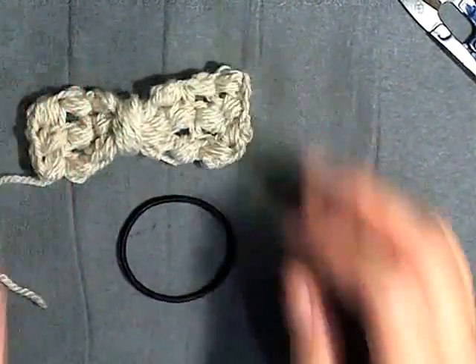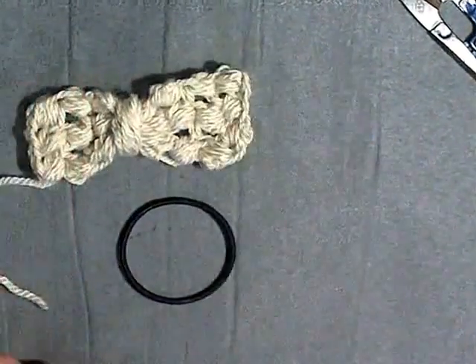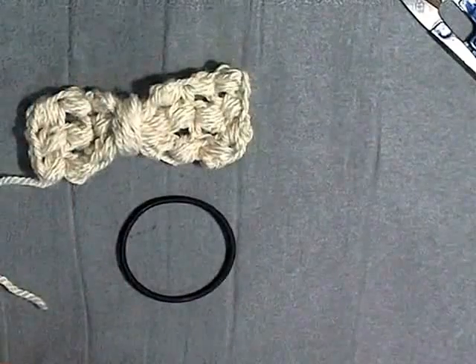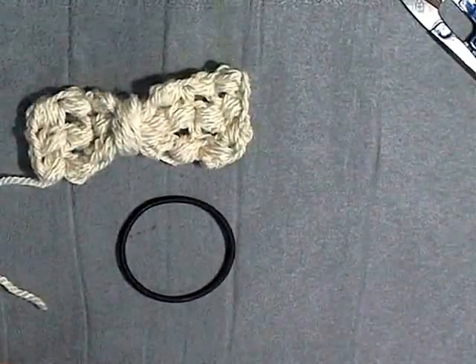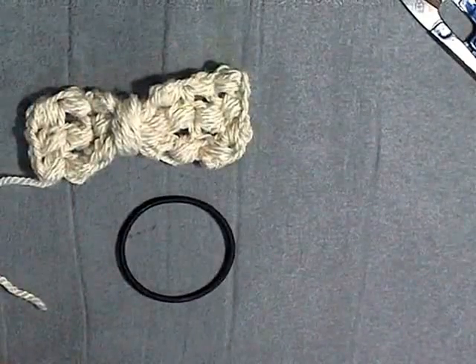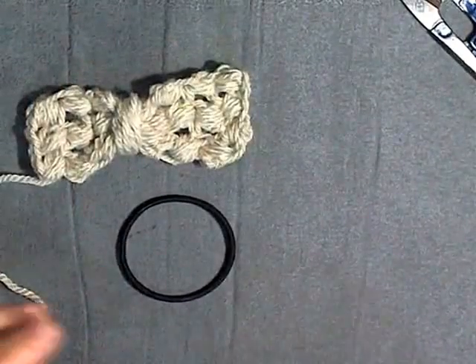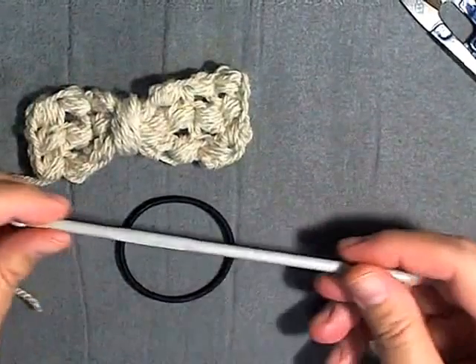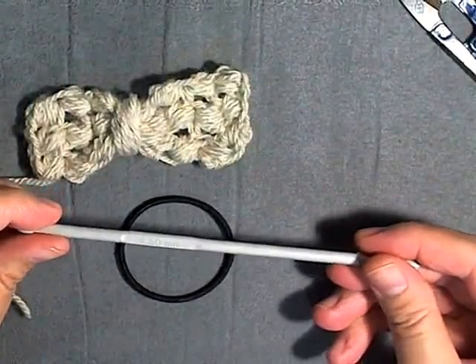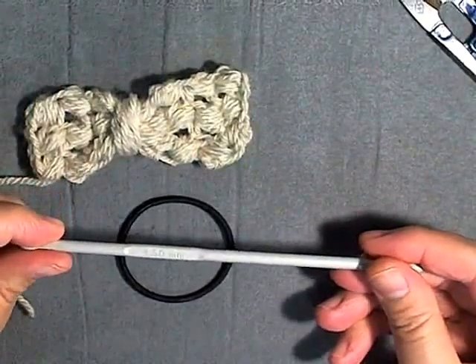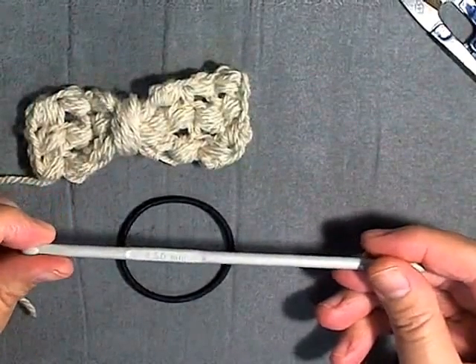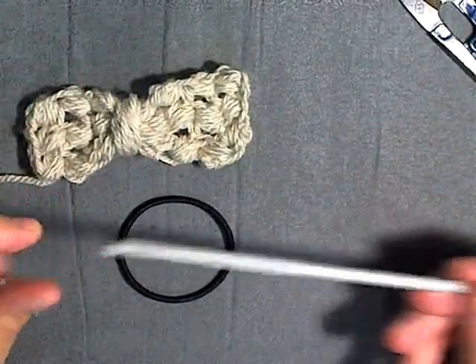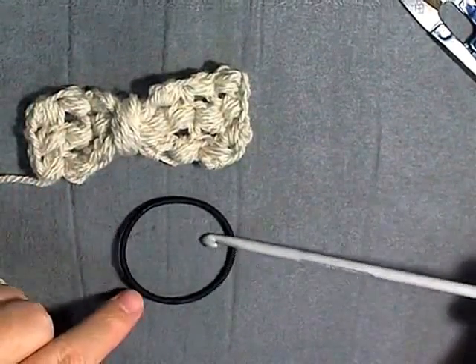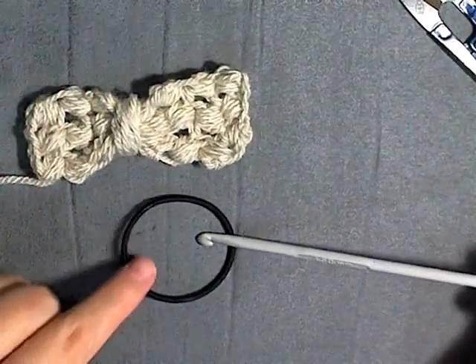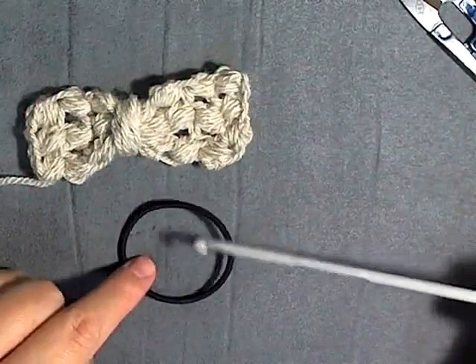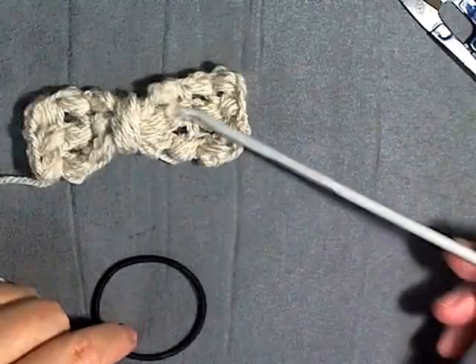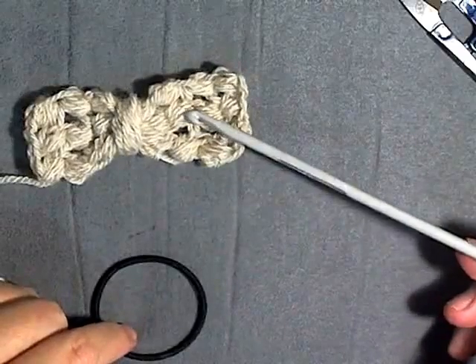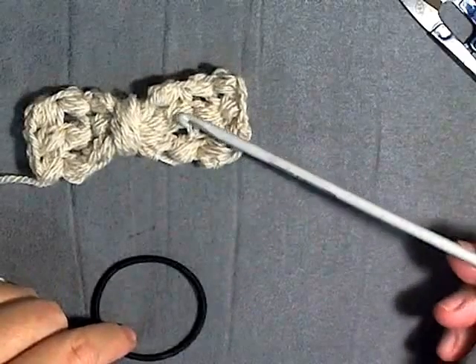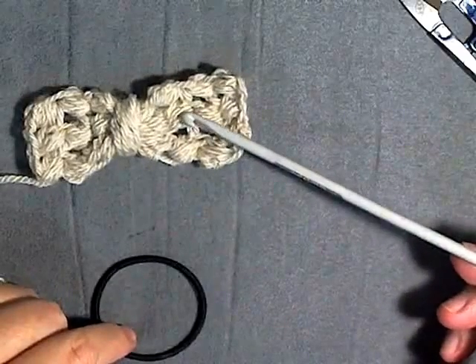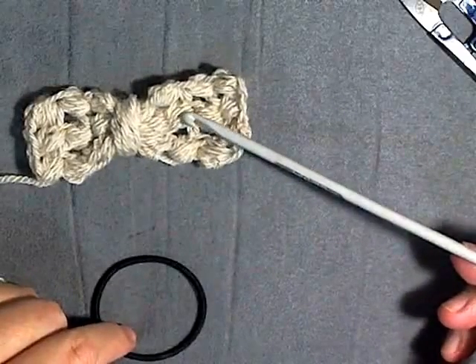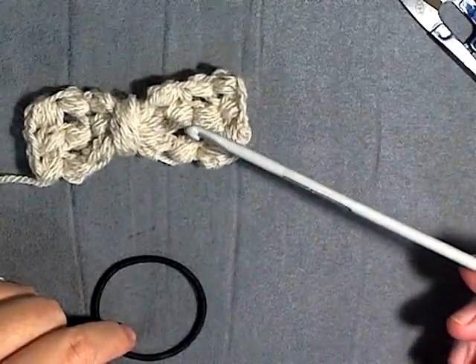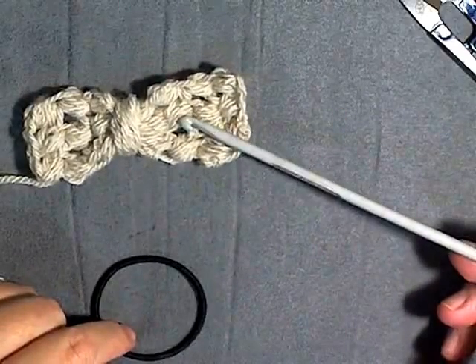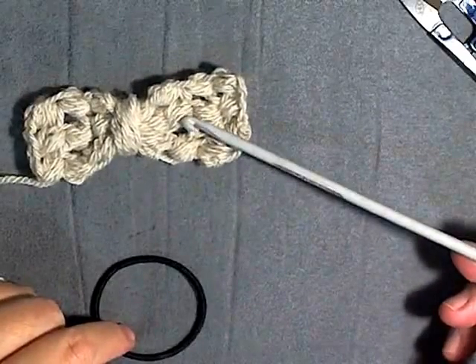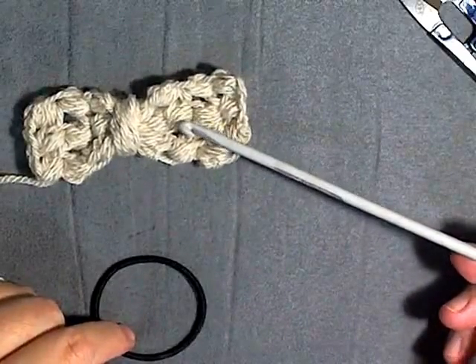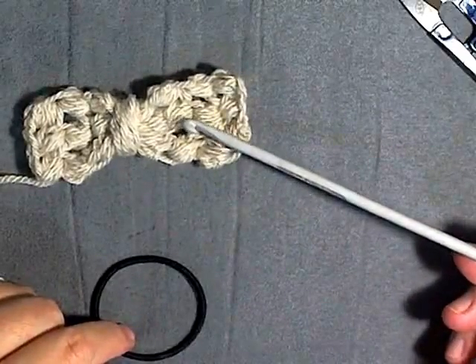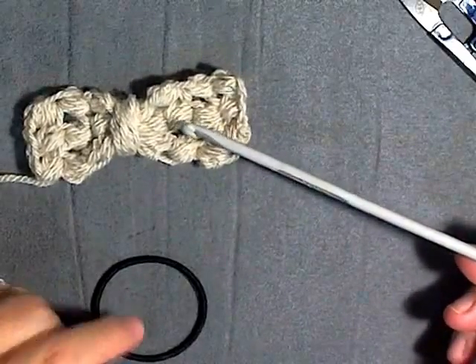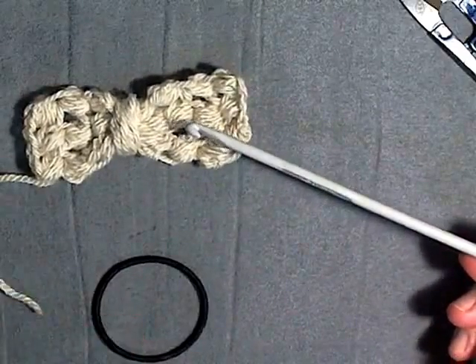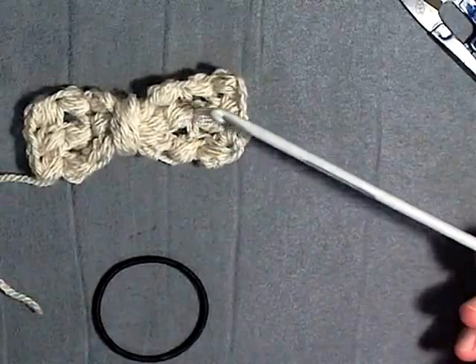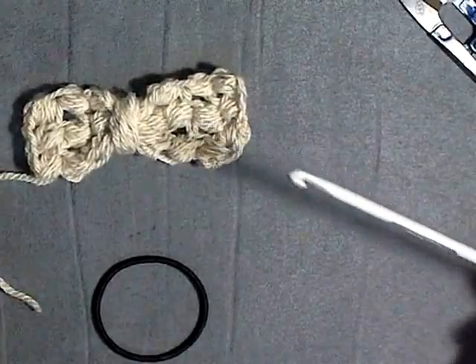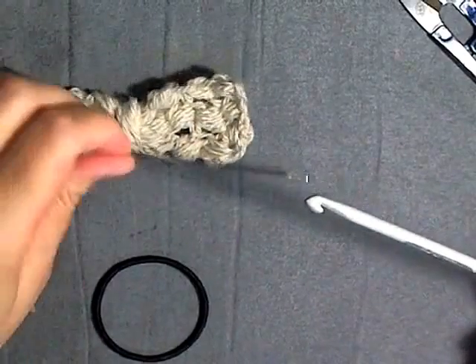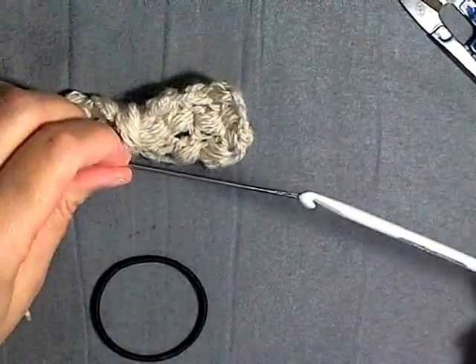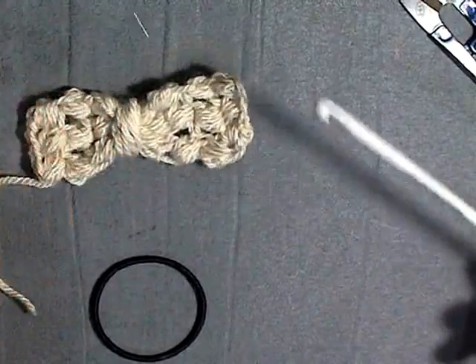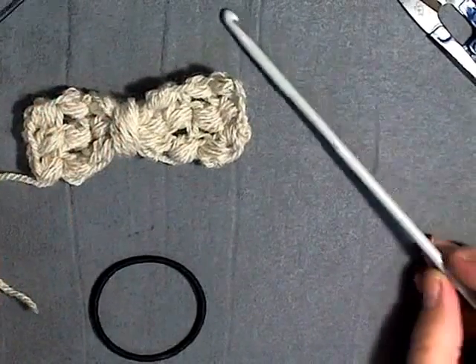All you need for this project is a 4.5mm hook, a rubber band, a bit of worsted weight yarn which is 4 ply for the US, 10 ply for the UK, and a tapestry needle. And that's it.